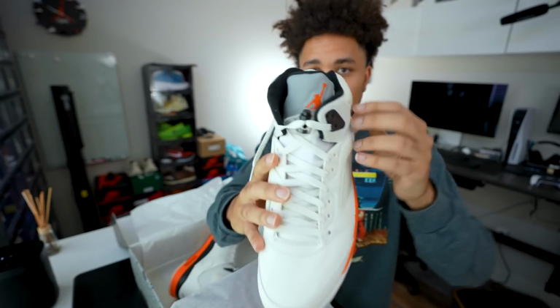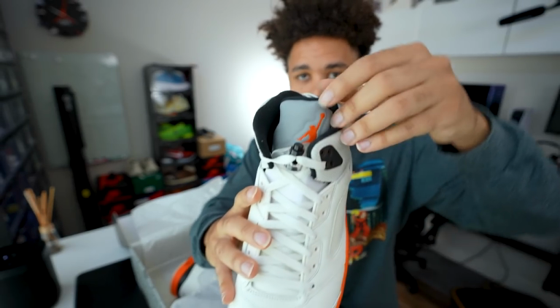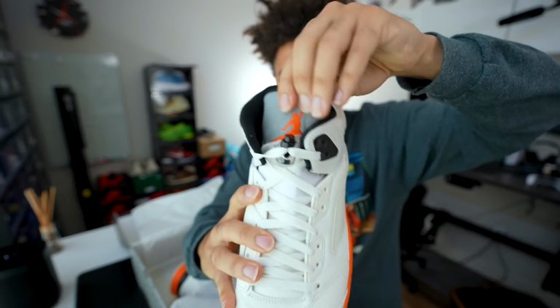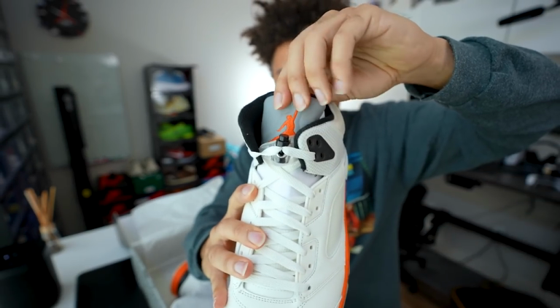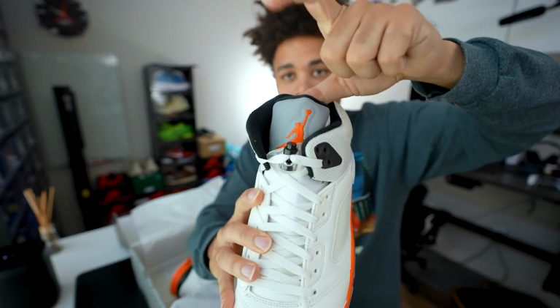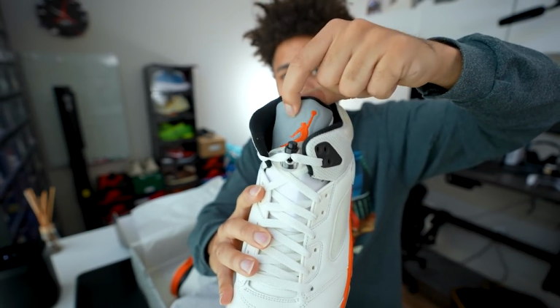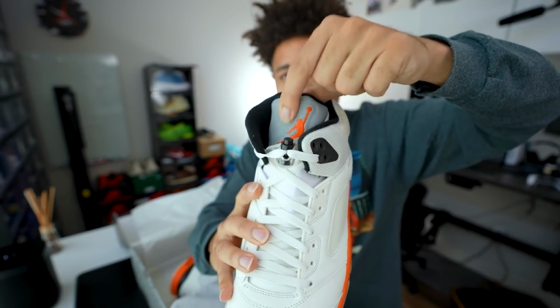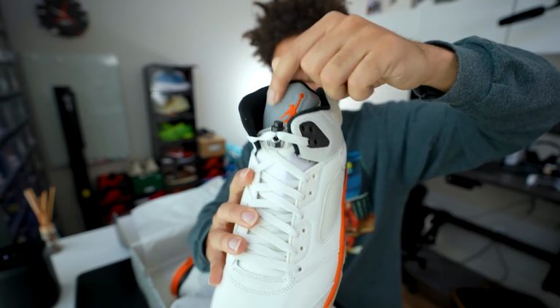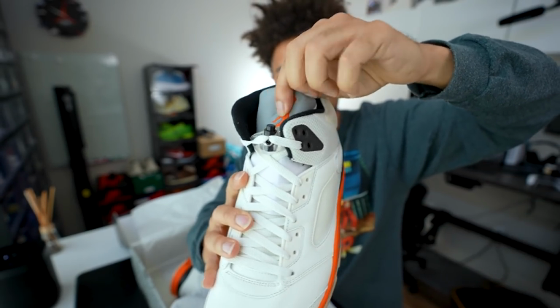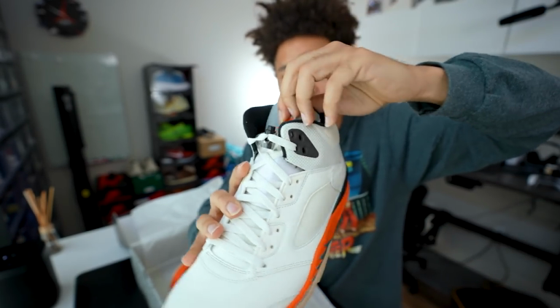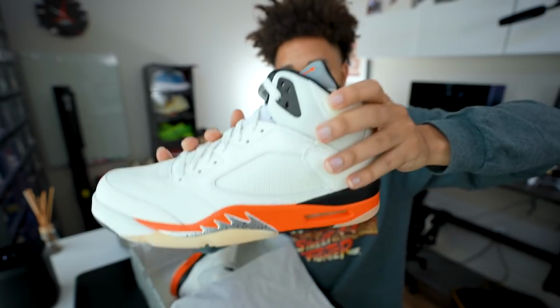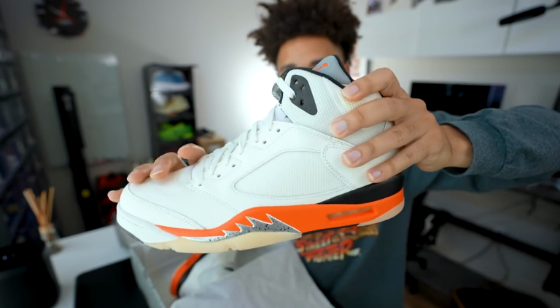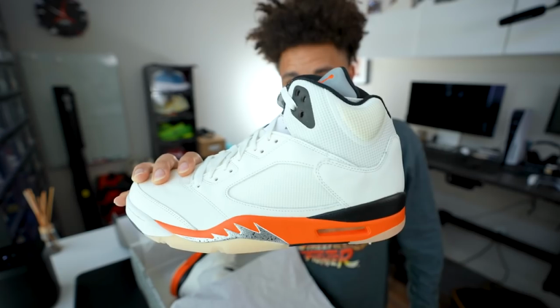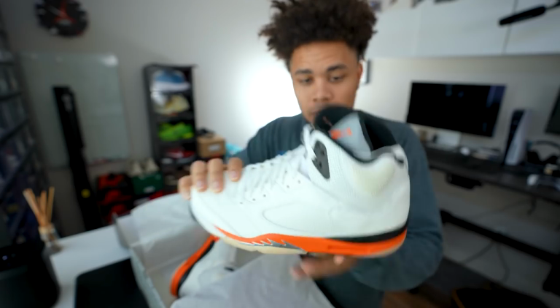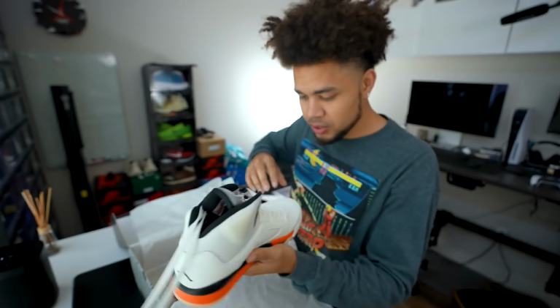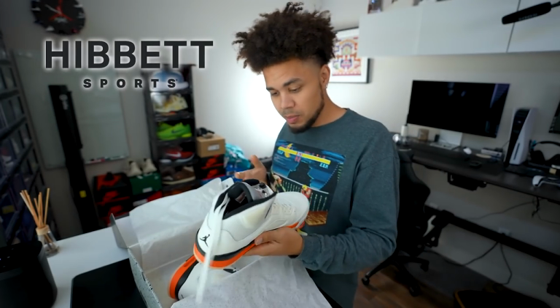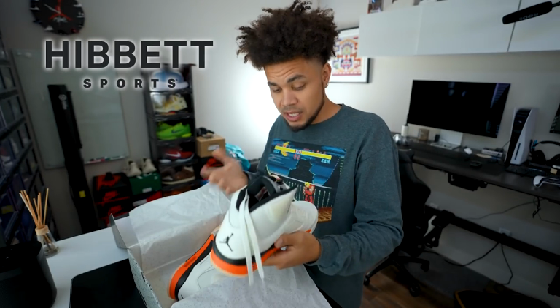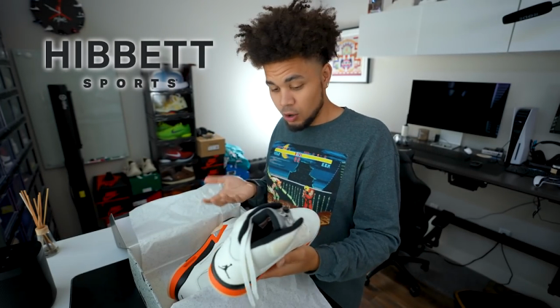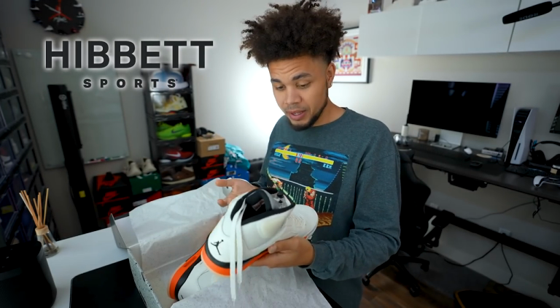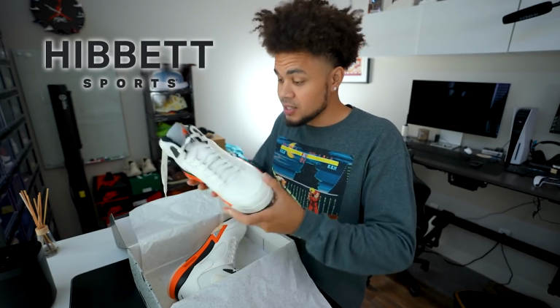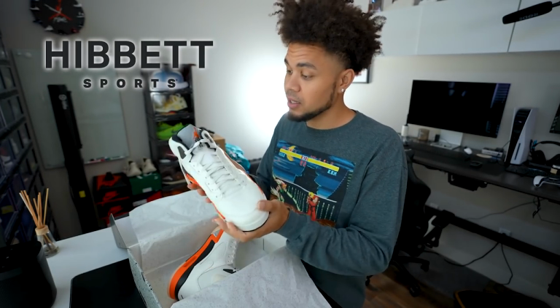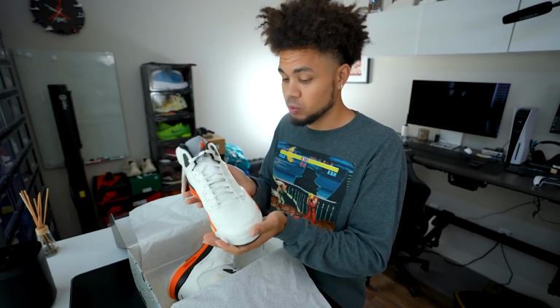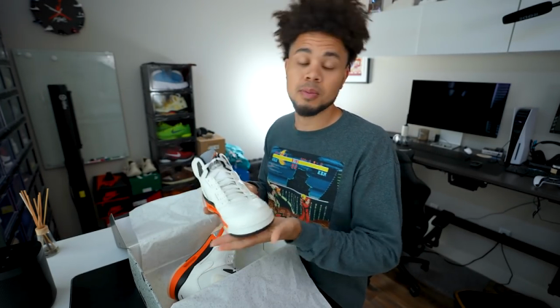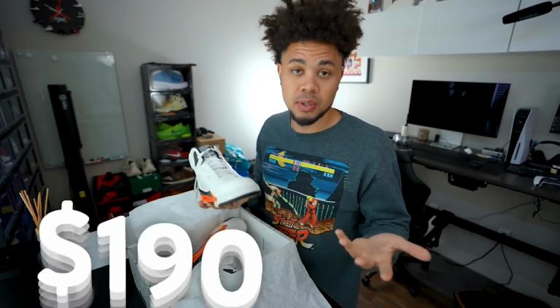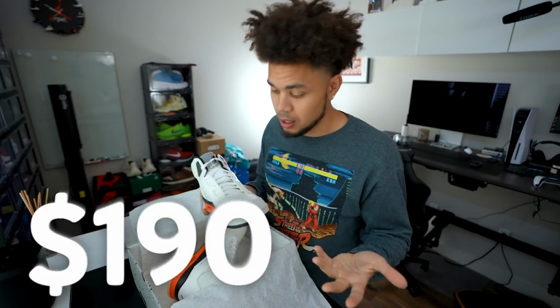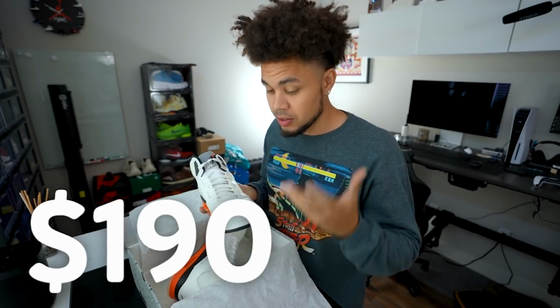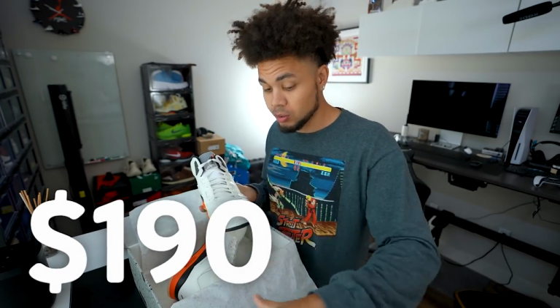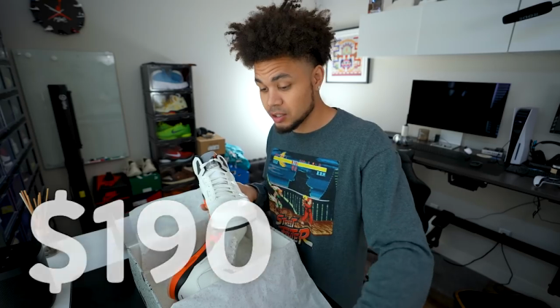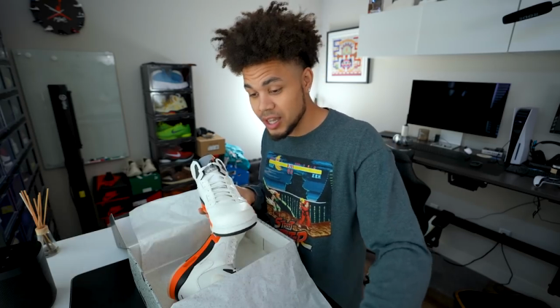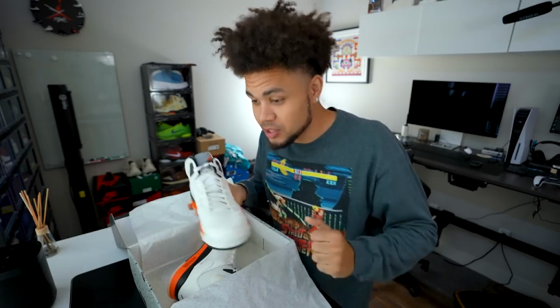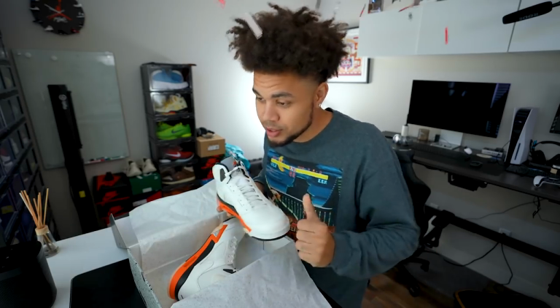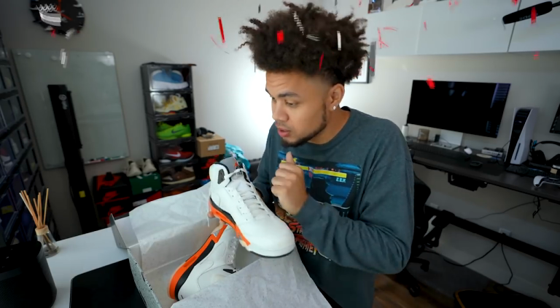You have that really bright orange Jumpman, another reflective tongue, very thick, good quality. These are cool, man. Huge shout-out to Hibbett for sending these over — this is definitely a cop. Retail's going to be $190. They are going to release on October 2nd, which is your boy's birthday.